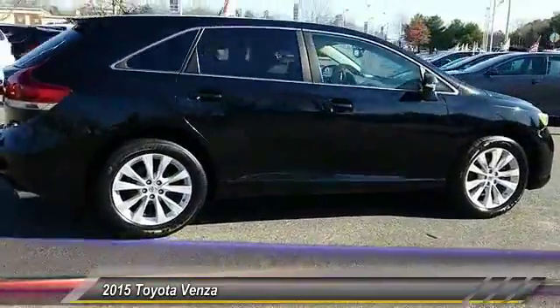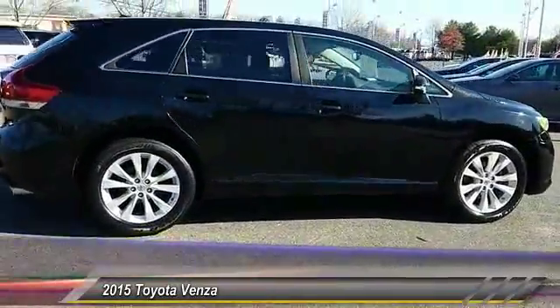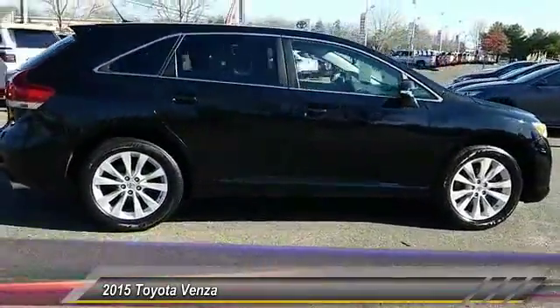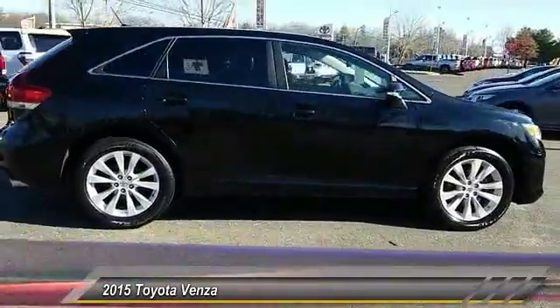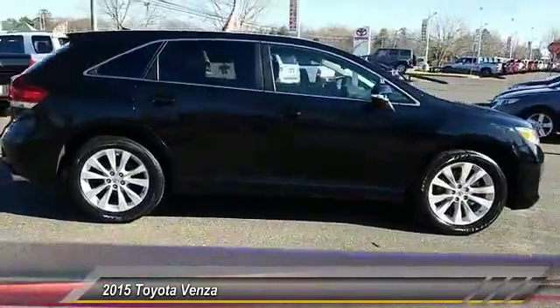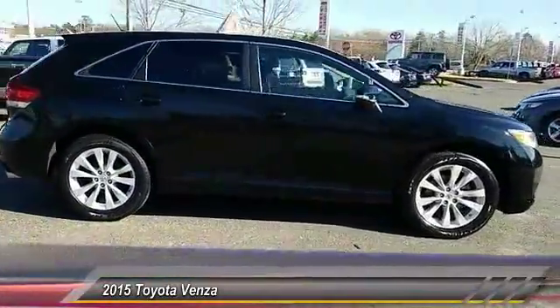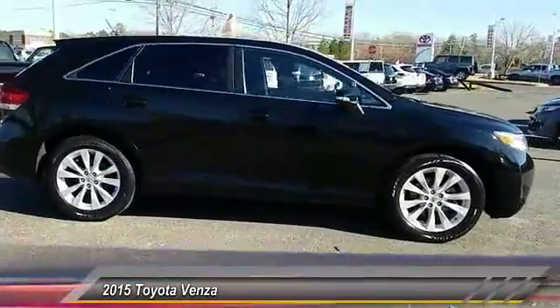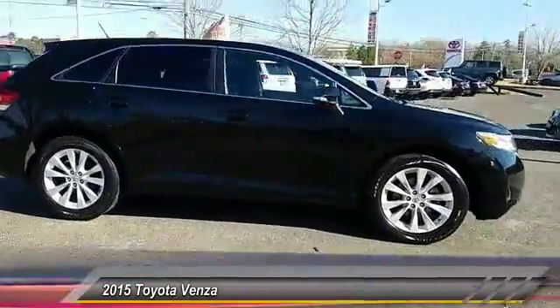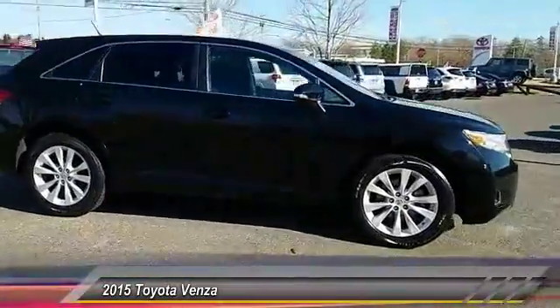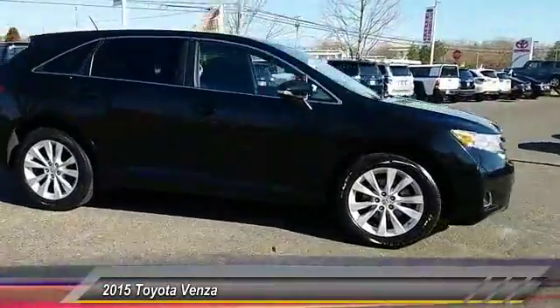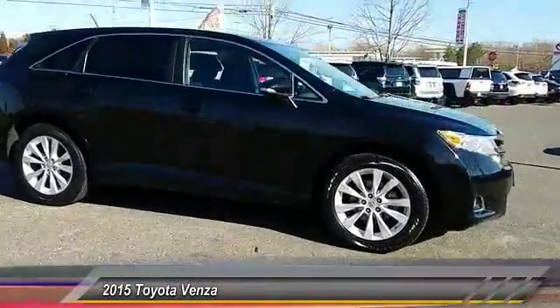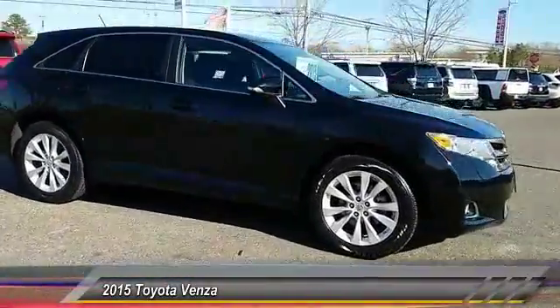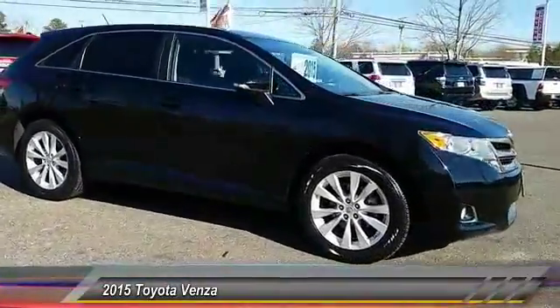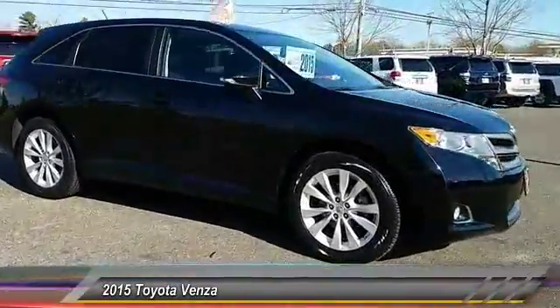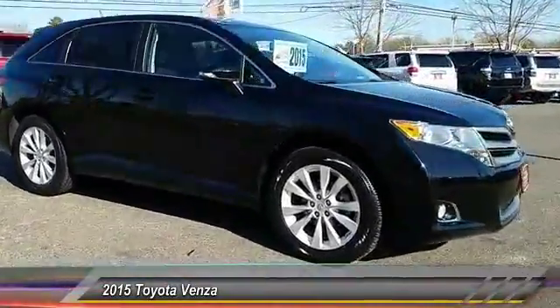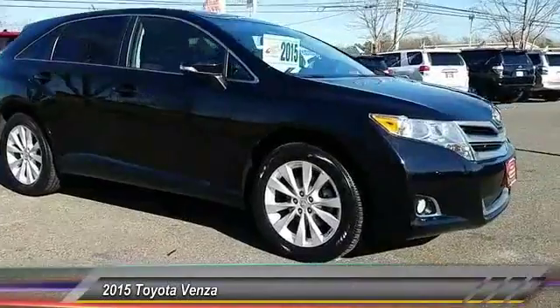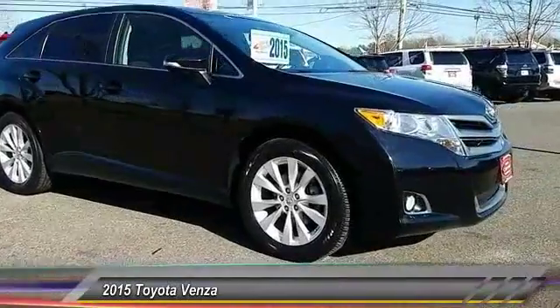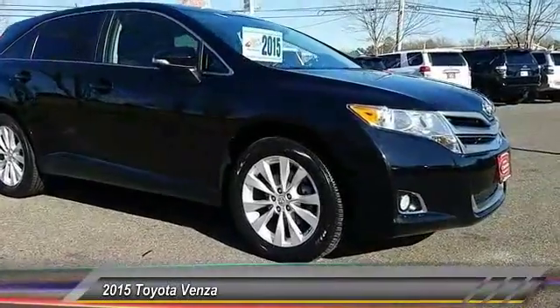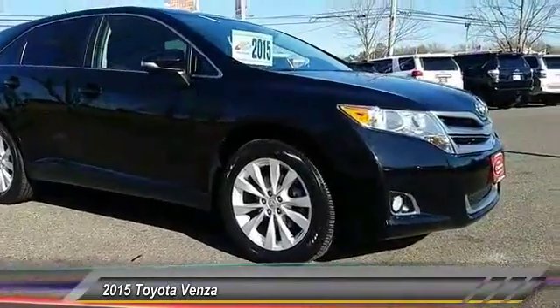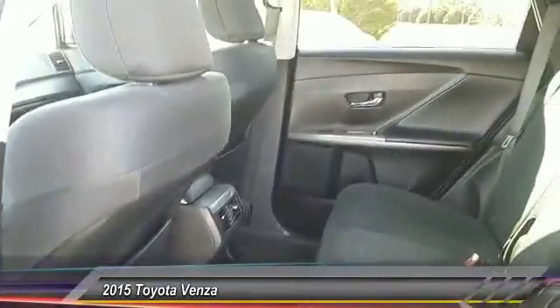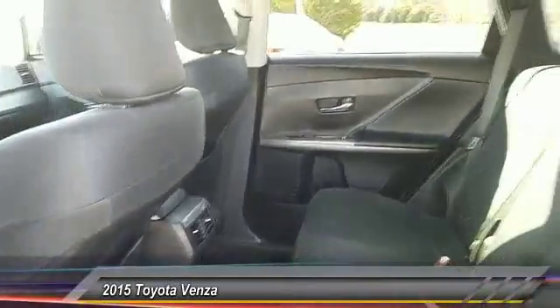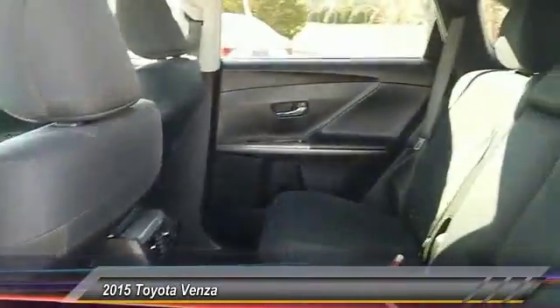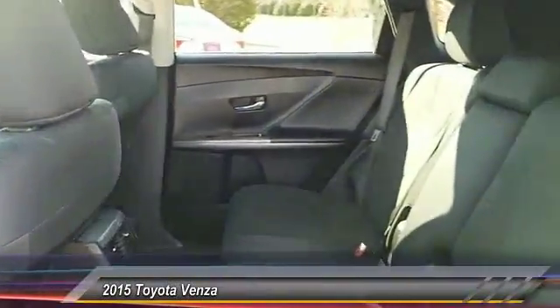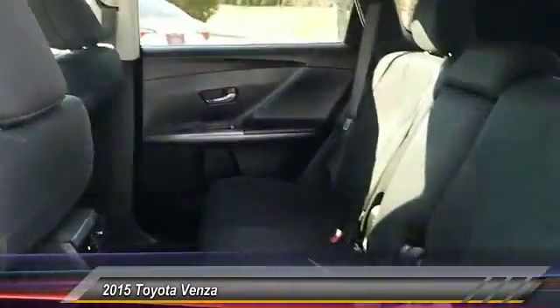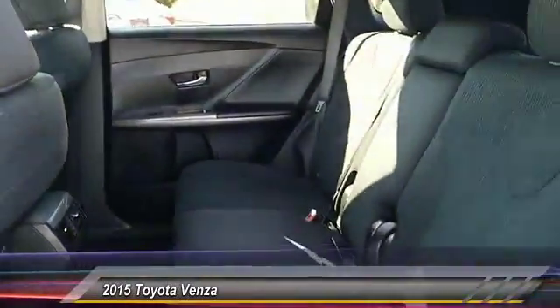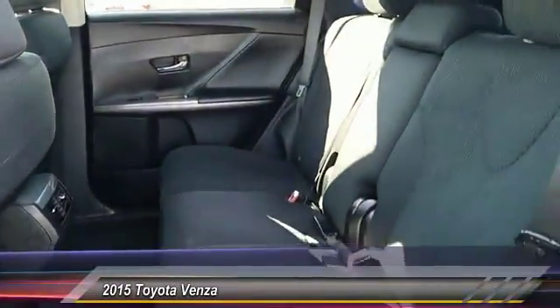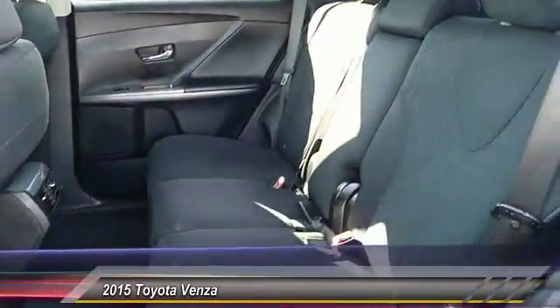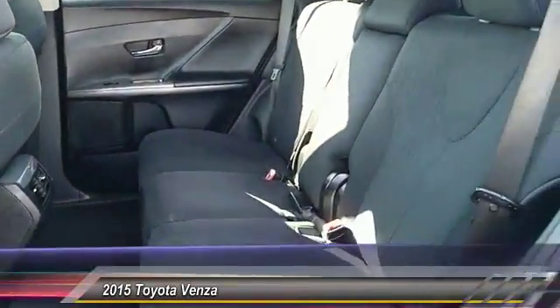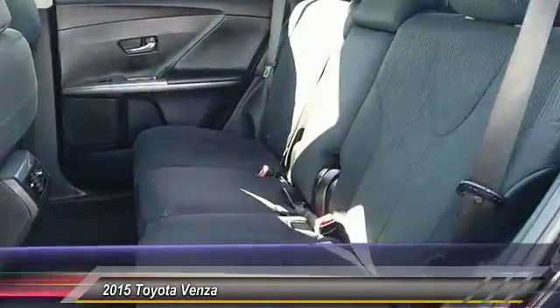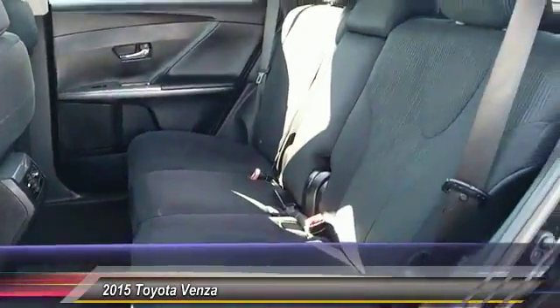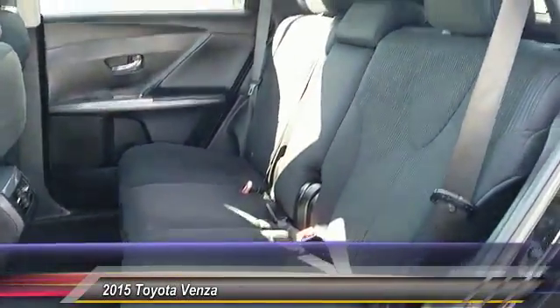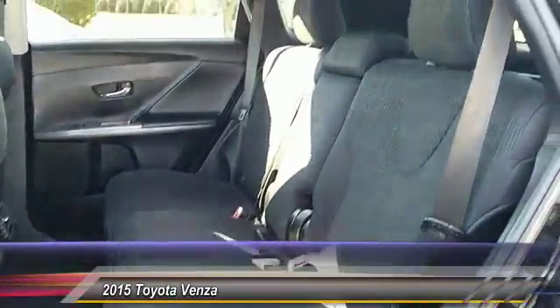You're more than one thing, so is Venza, and is priced below $20,000. This vehicle has less than 25,000 miles.